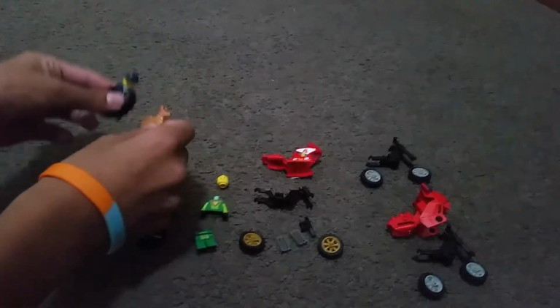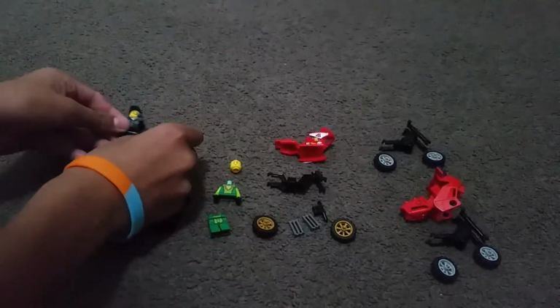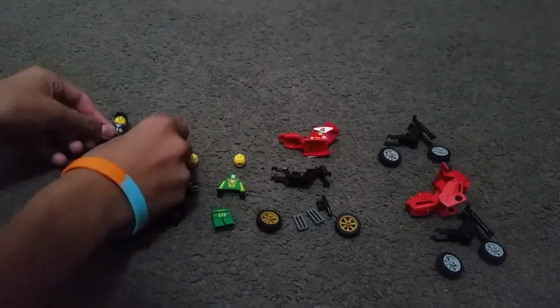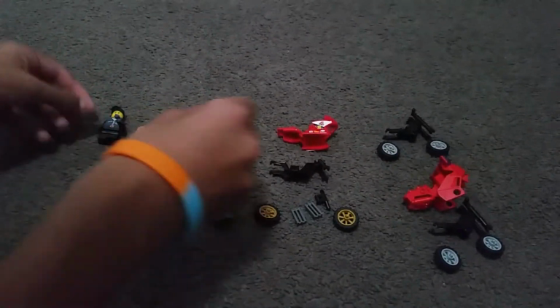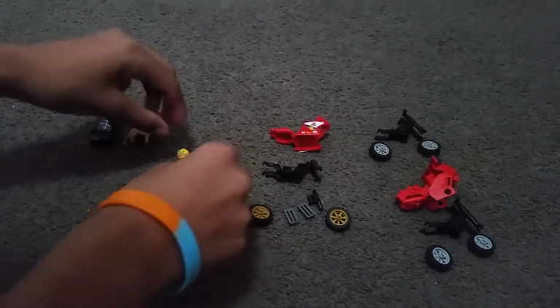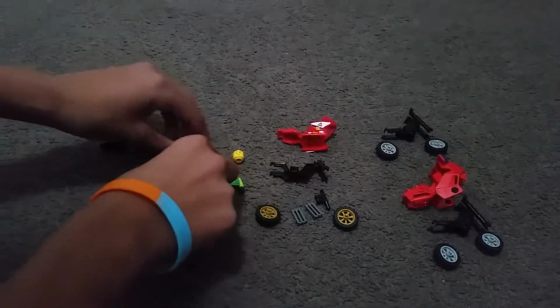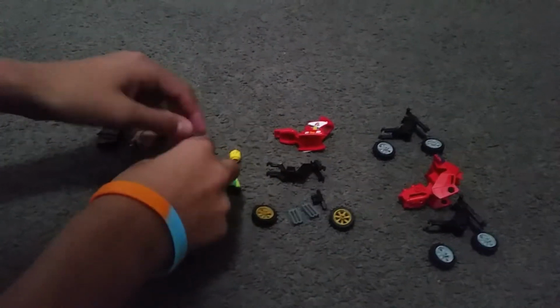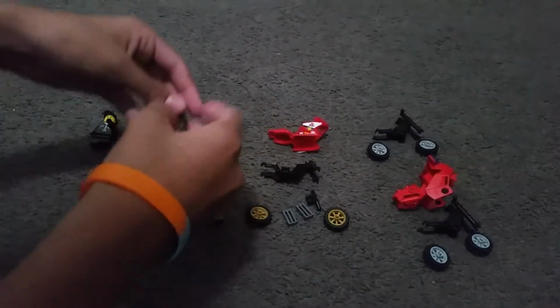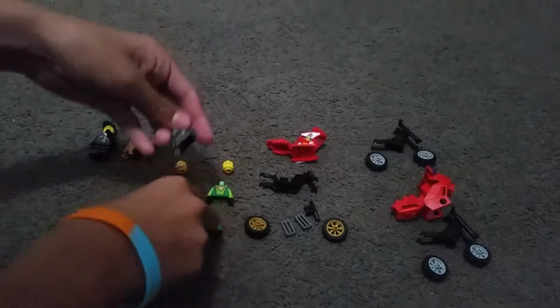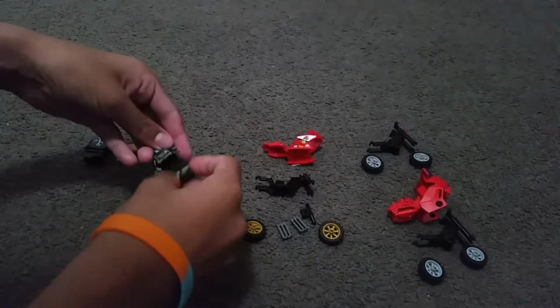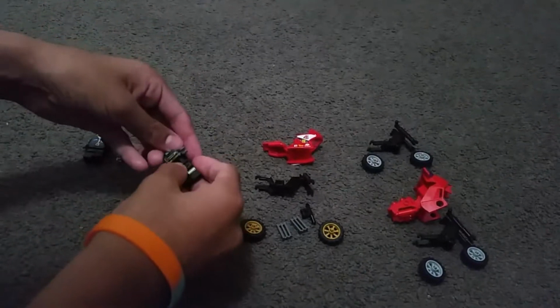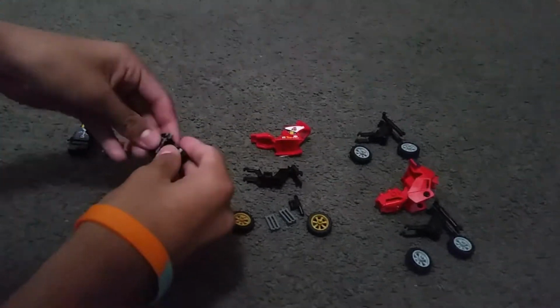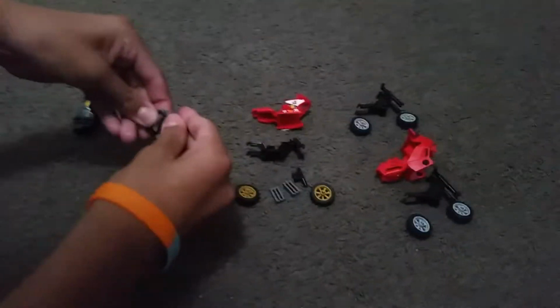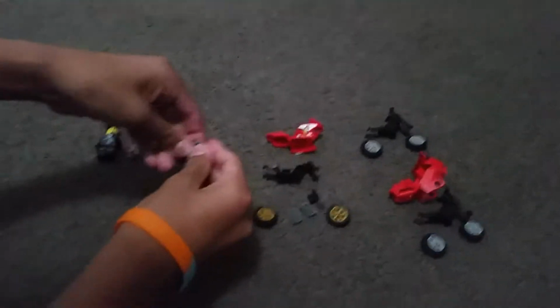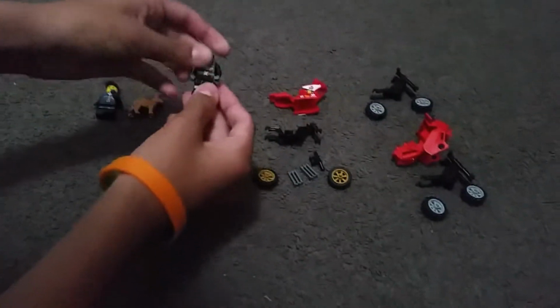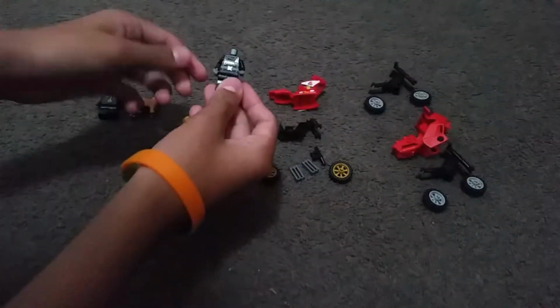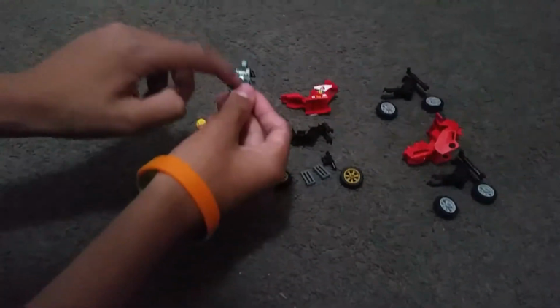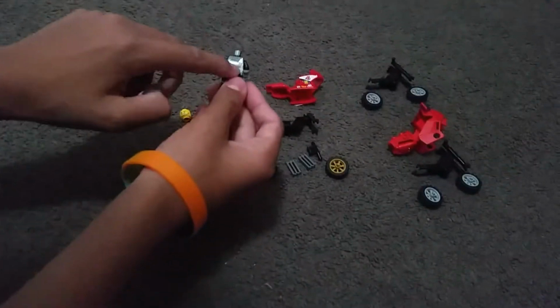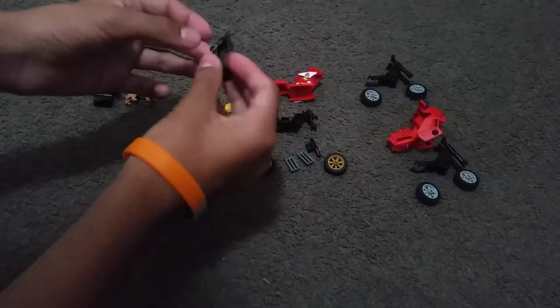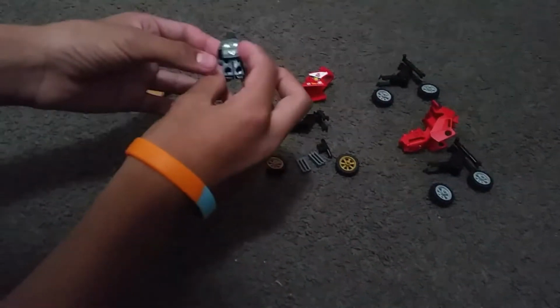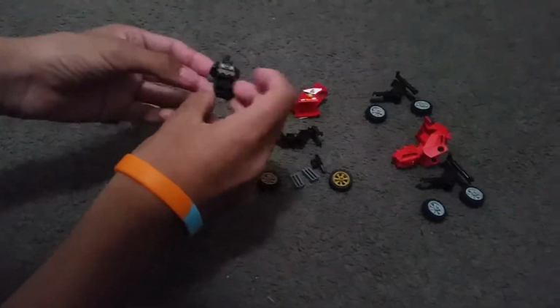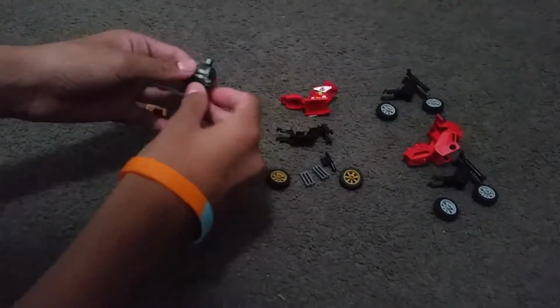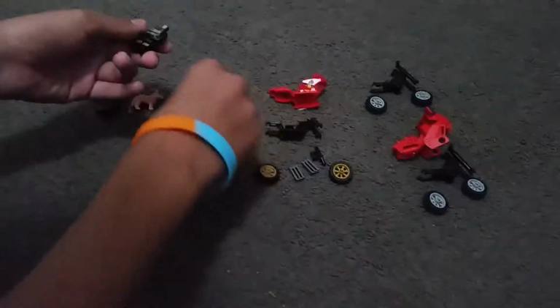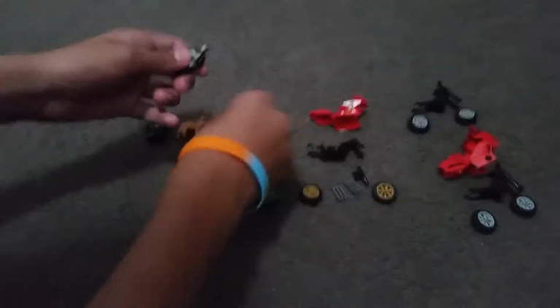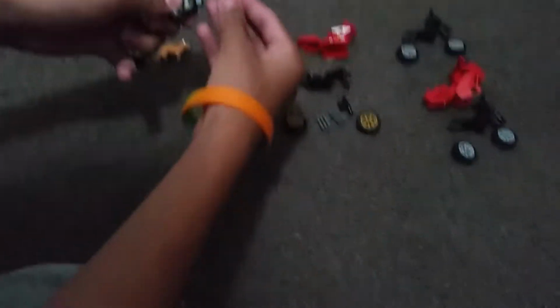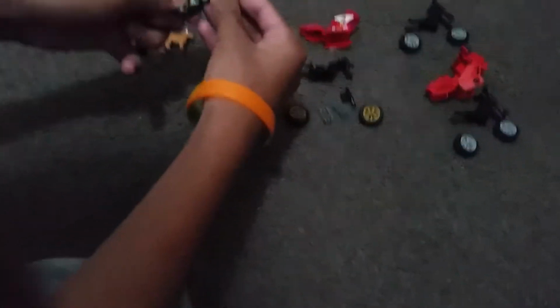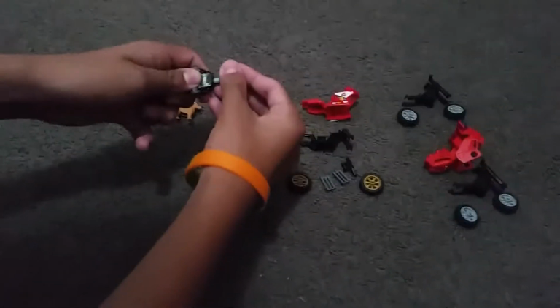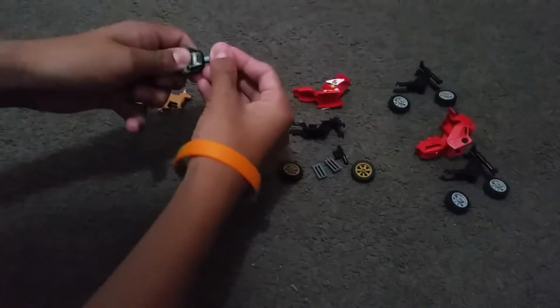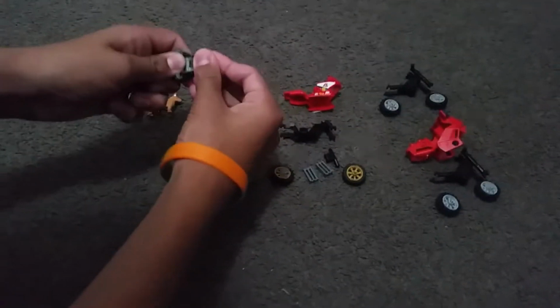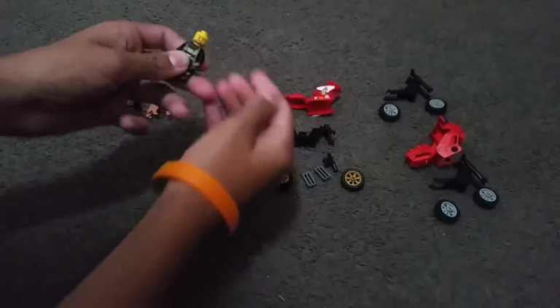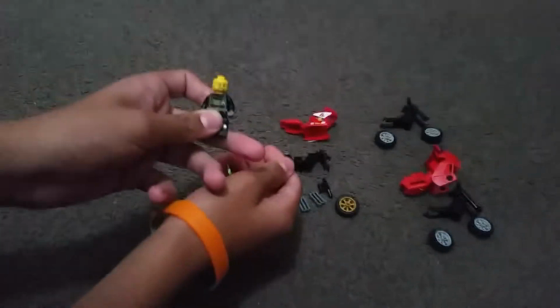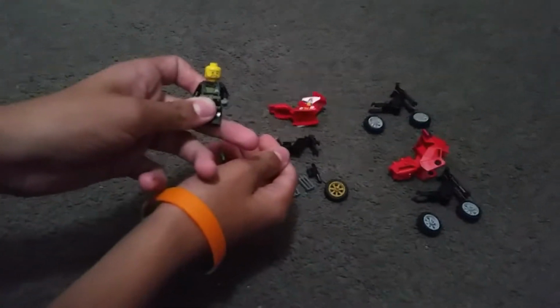Then we've got this Lego fireman. You put that on, you got this little compass fireman sign at the back, and he has a little beard and everything.